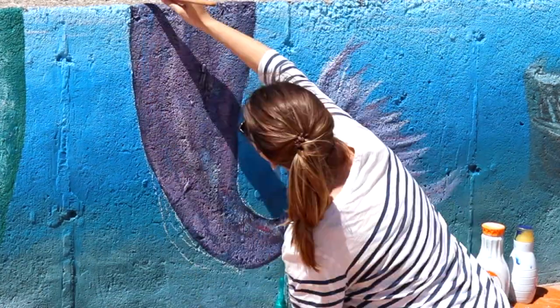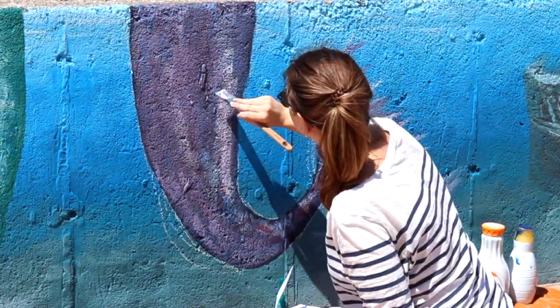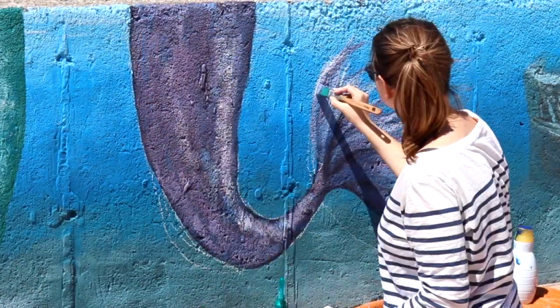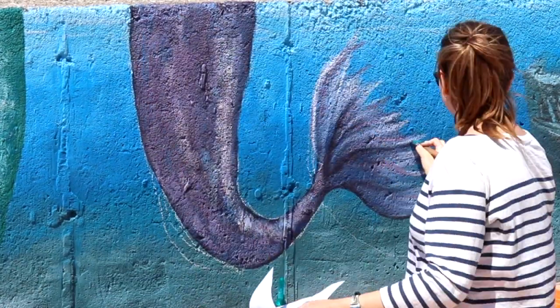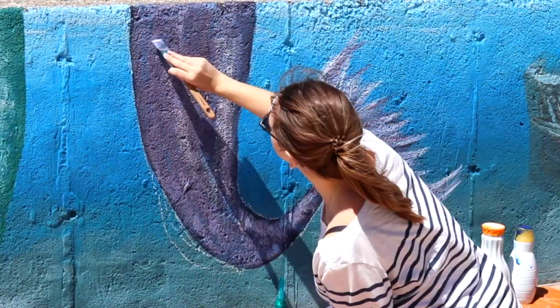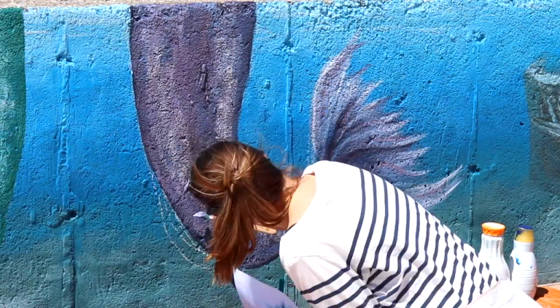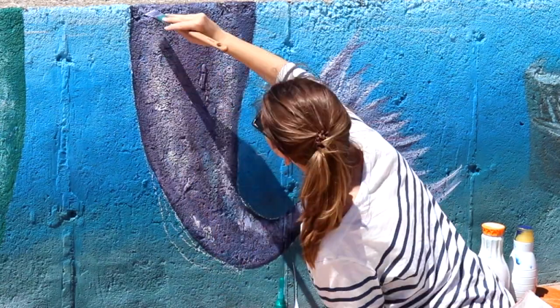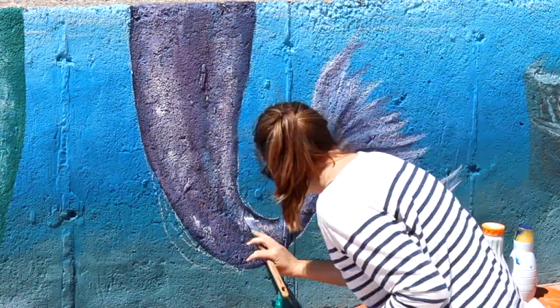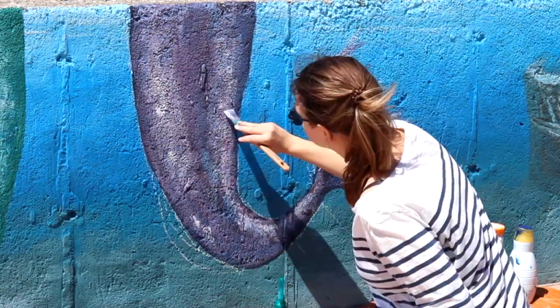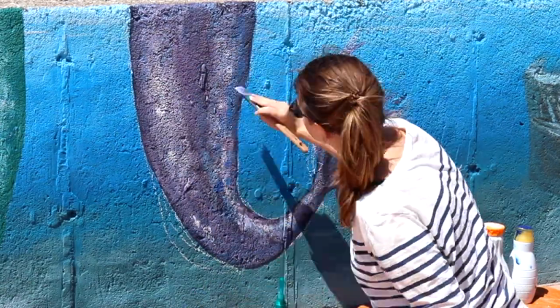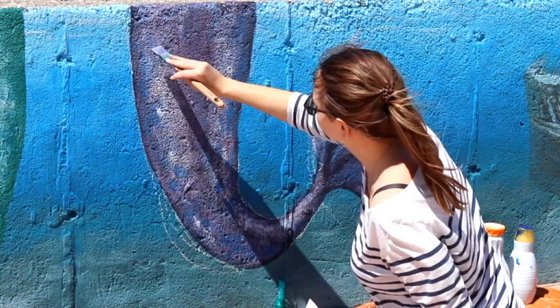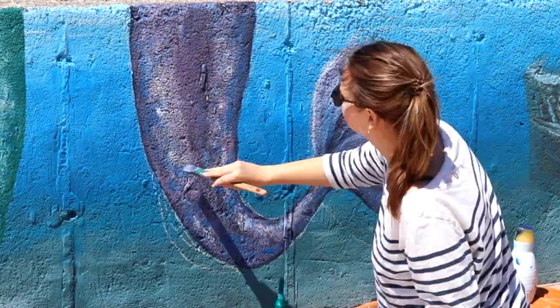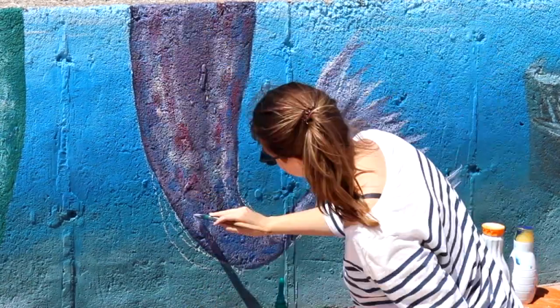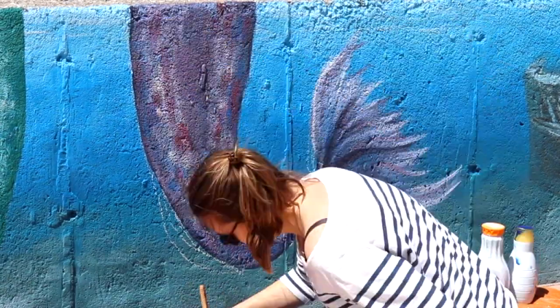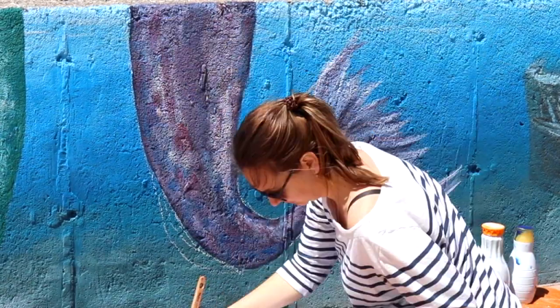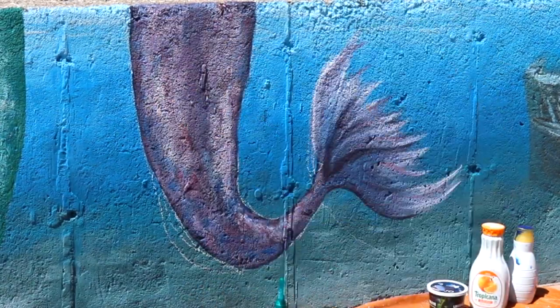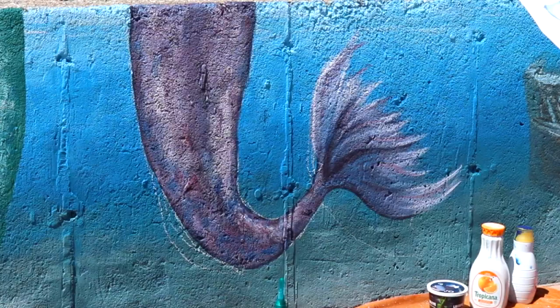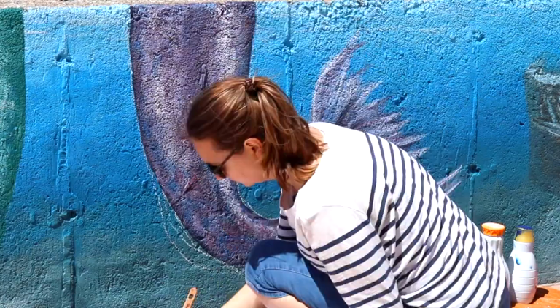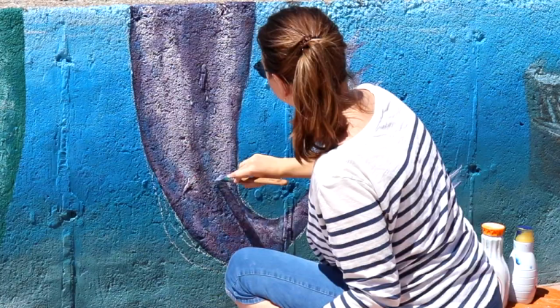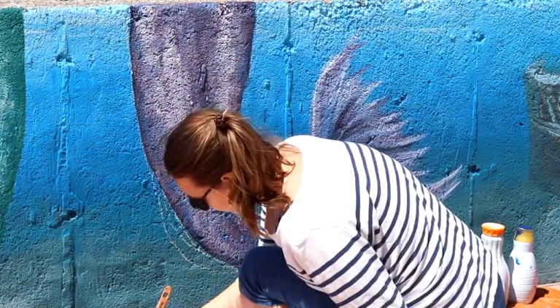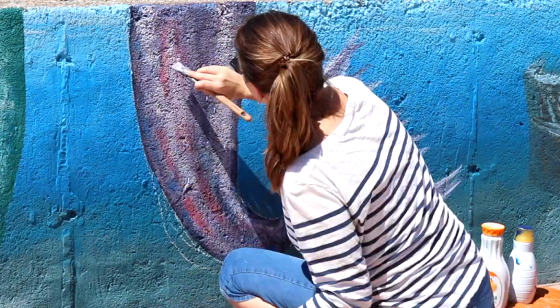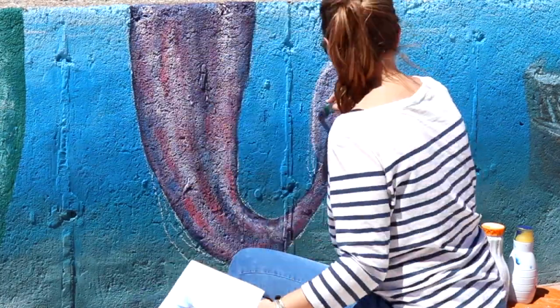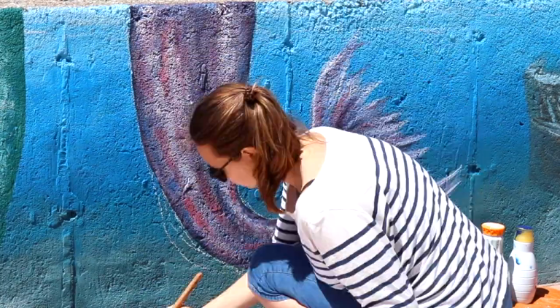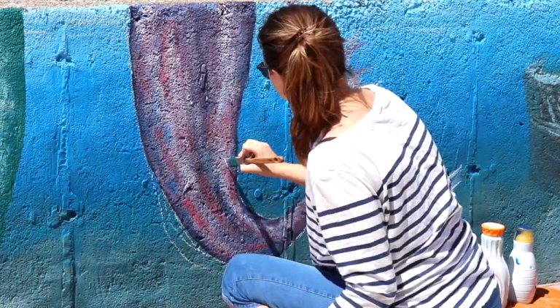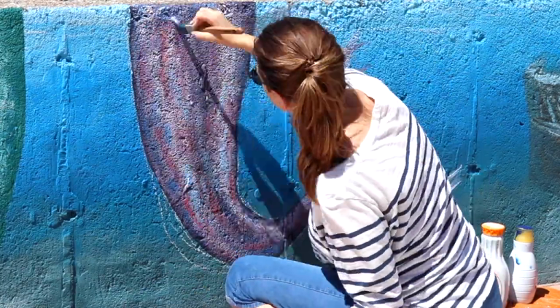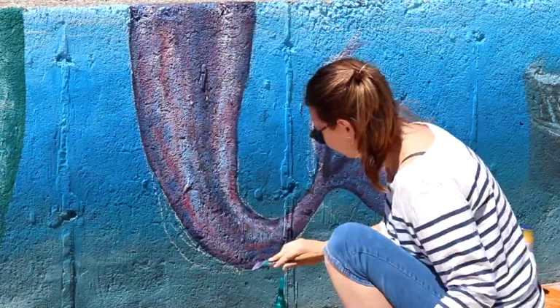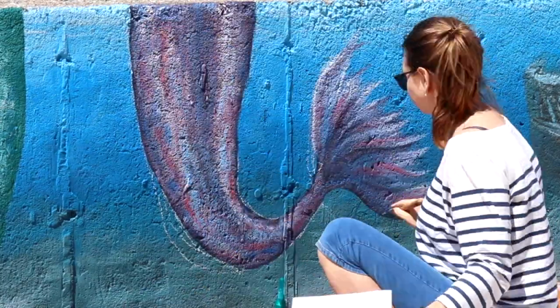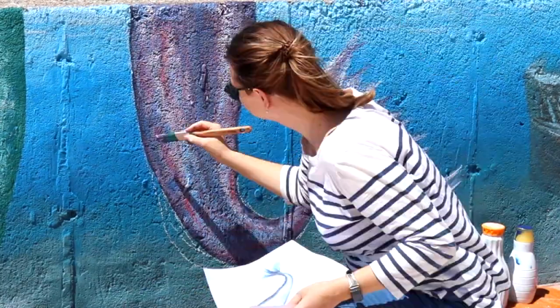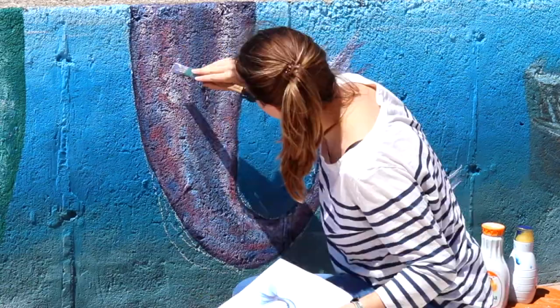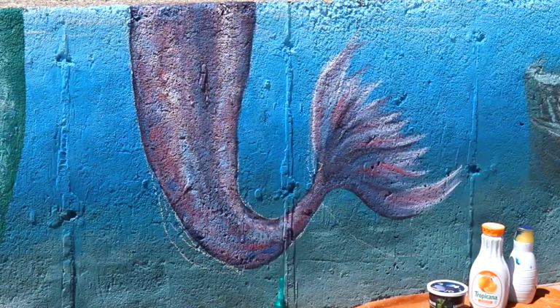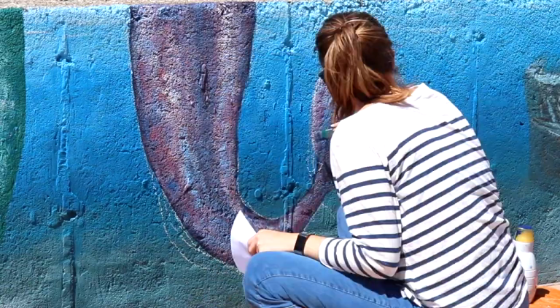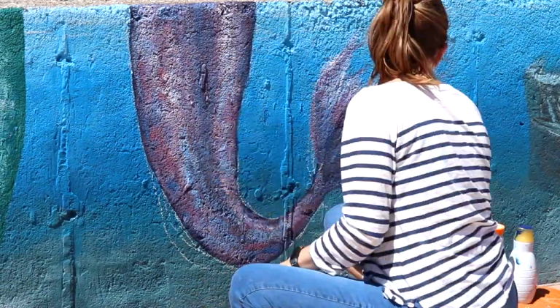We finally got to a place that we were pretty happy with it. I really wanted to have lots of different variation in the colors so it looked really bright and colorful. And we're going to see the mermaid tails getting some use at the end of the video today, so stay tuned.